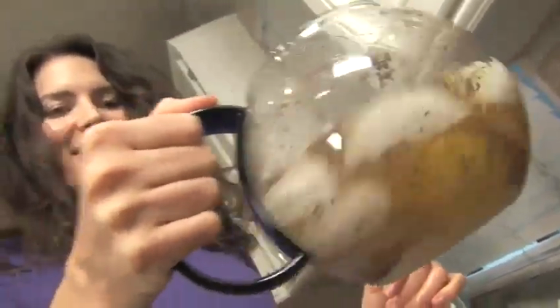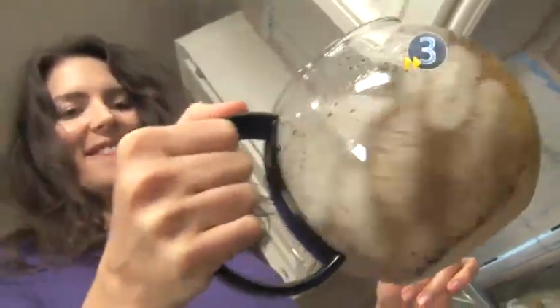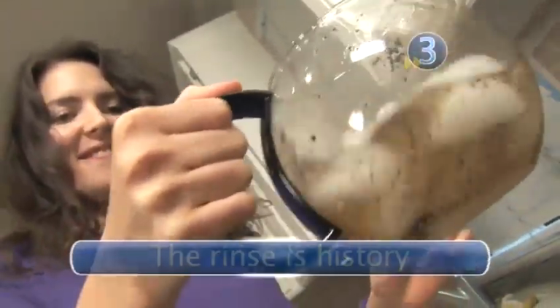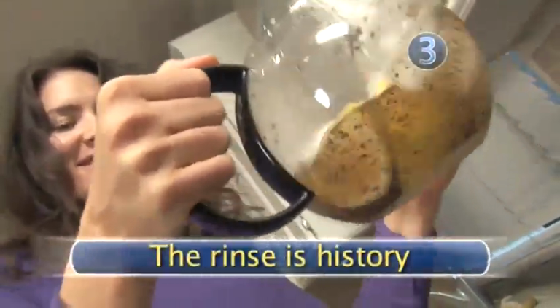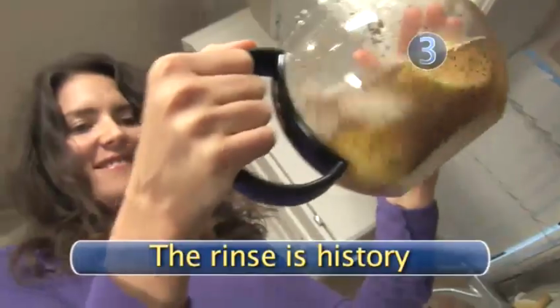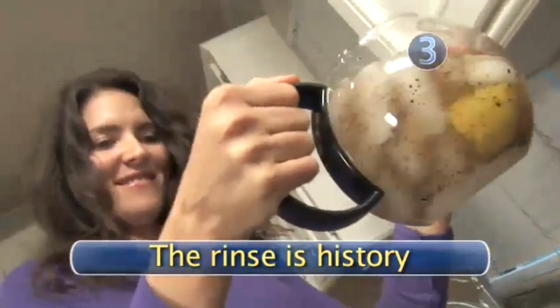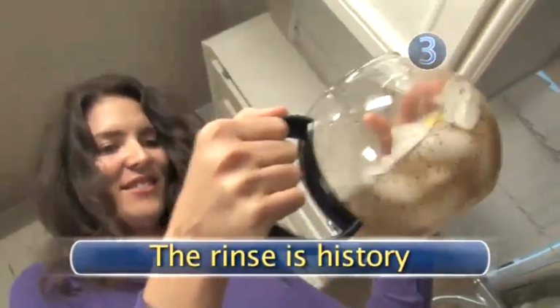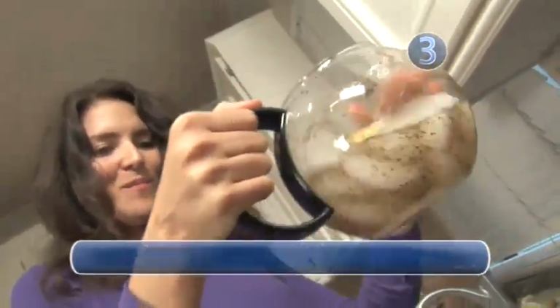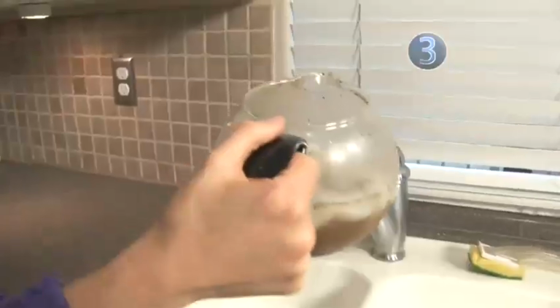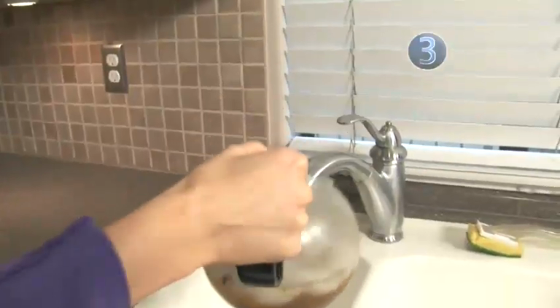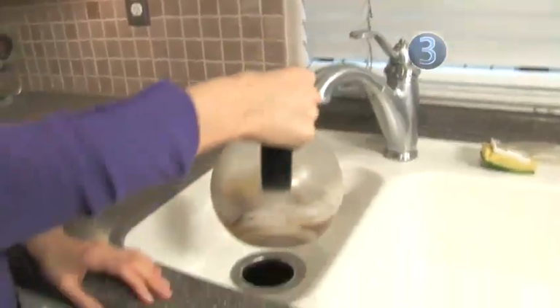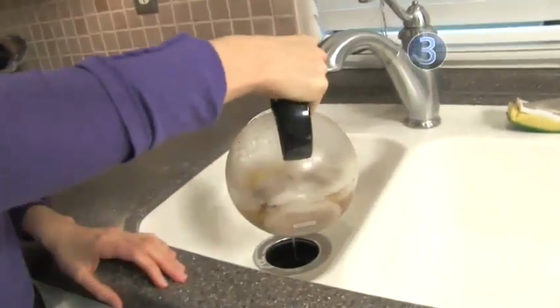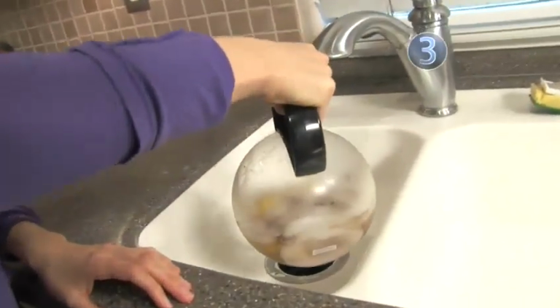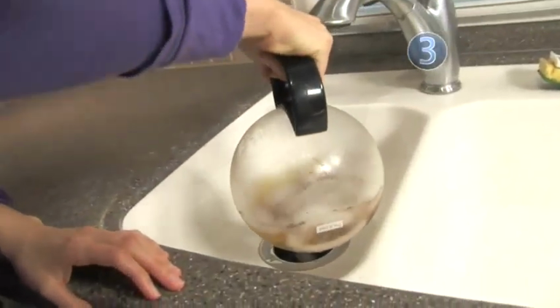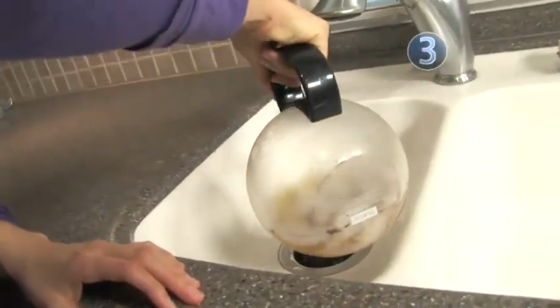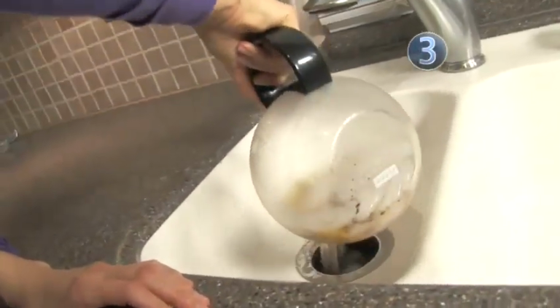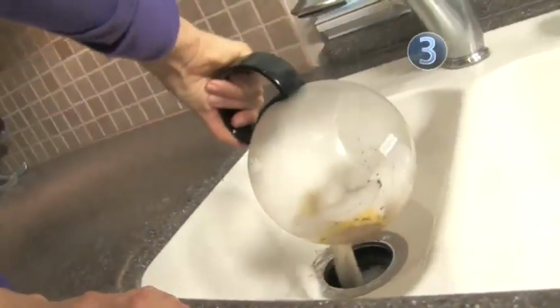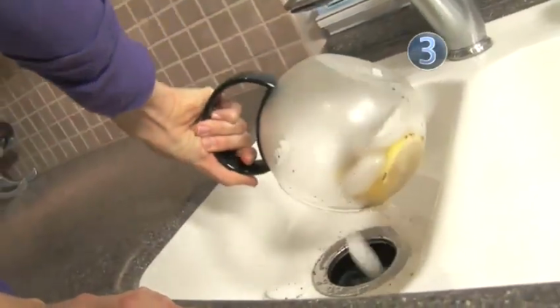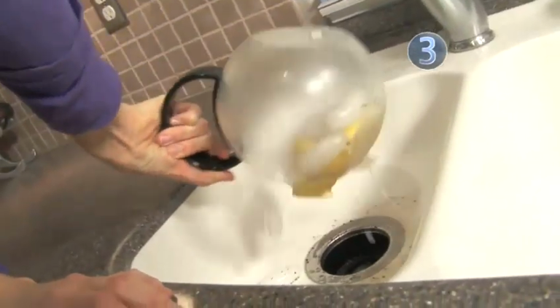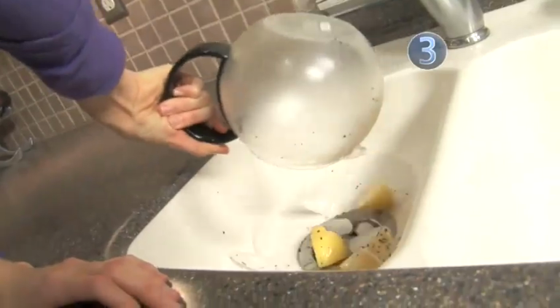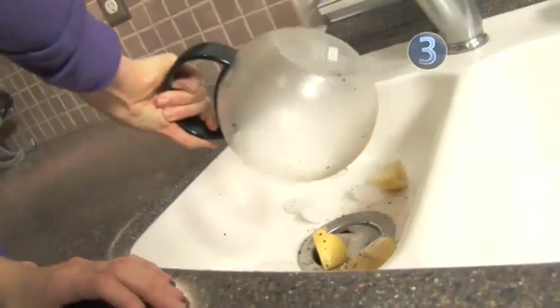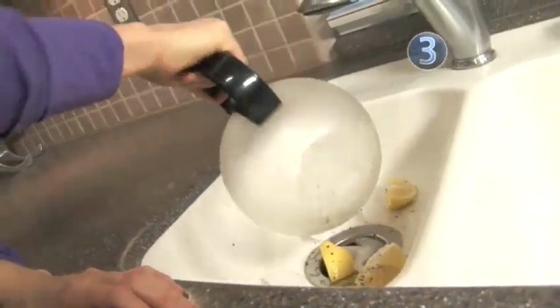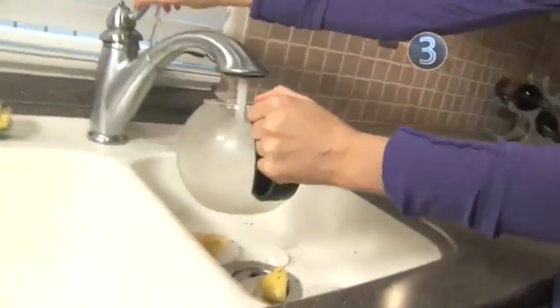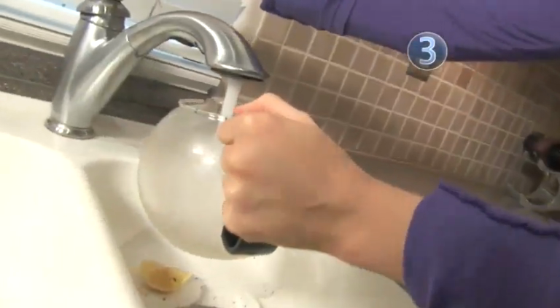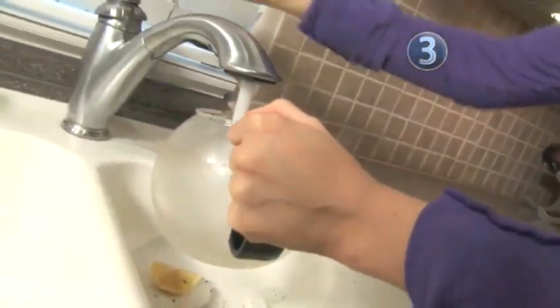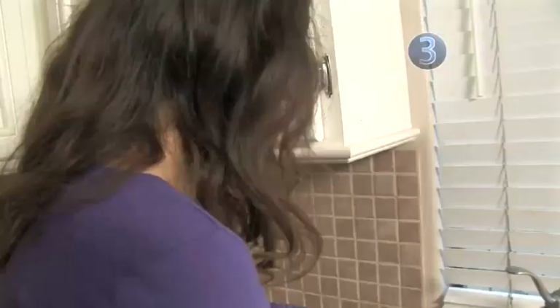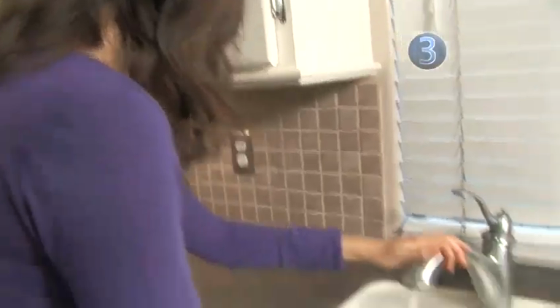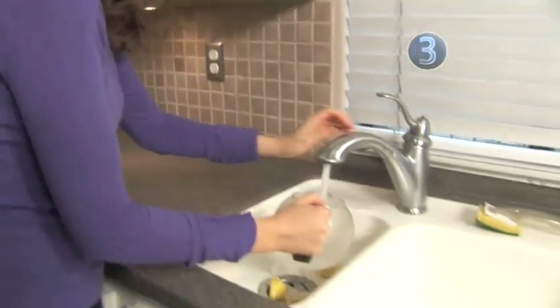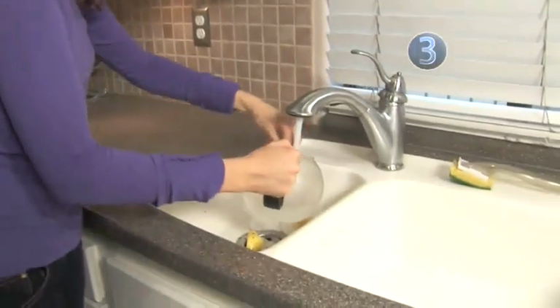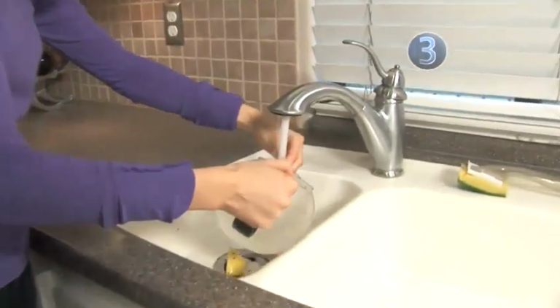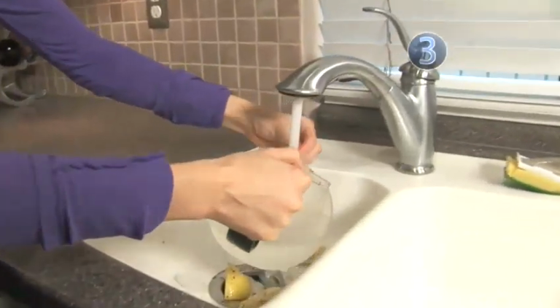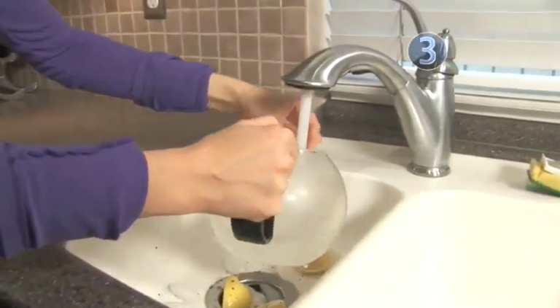Step 3: The rinse is history. After swirling for about a minute, dump everything out and rinse with cold water. Make sure all the salt rinses out before making your coffee.